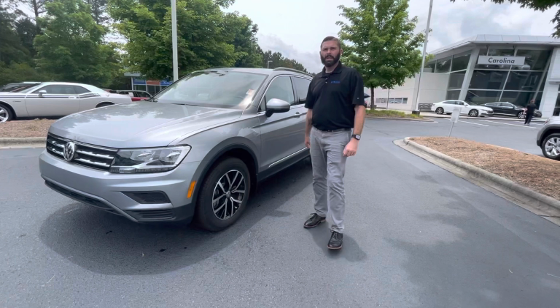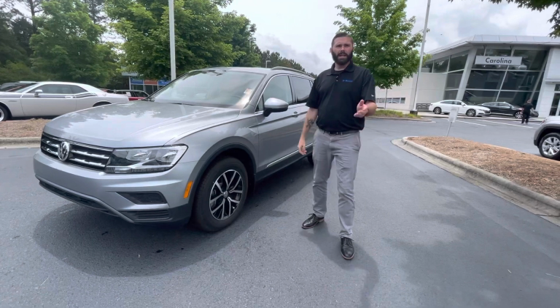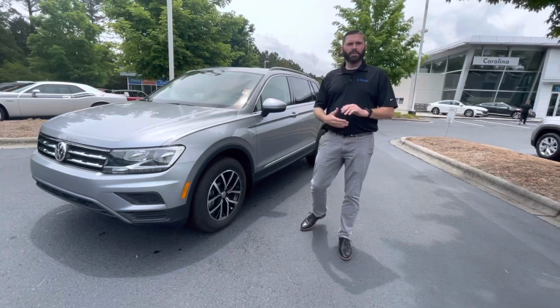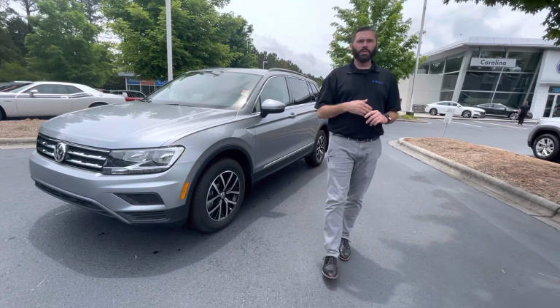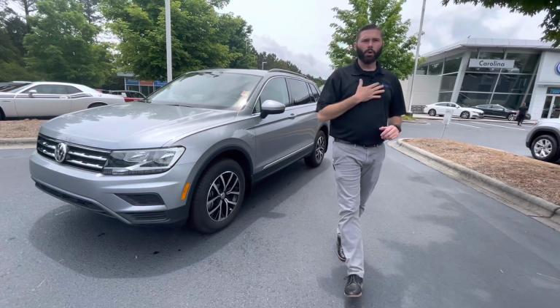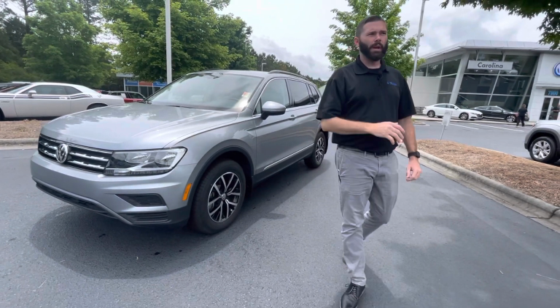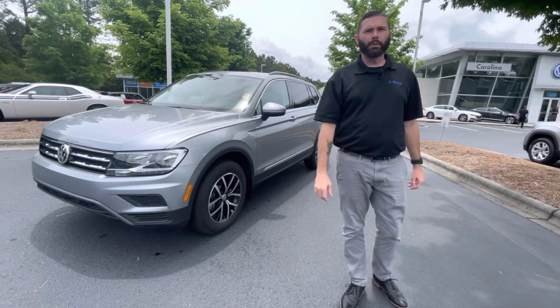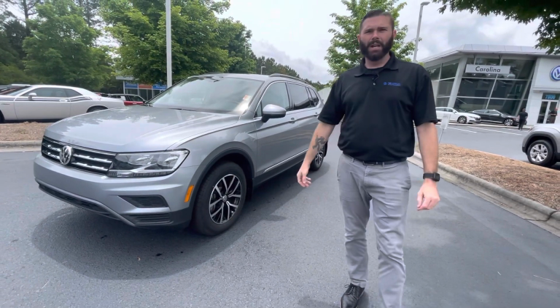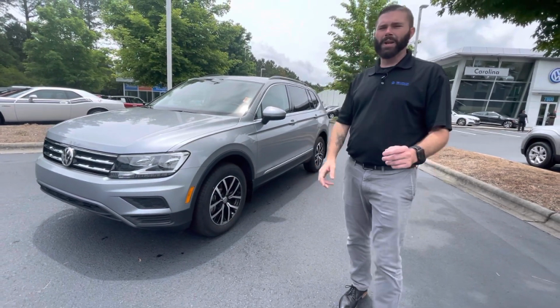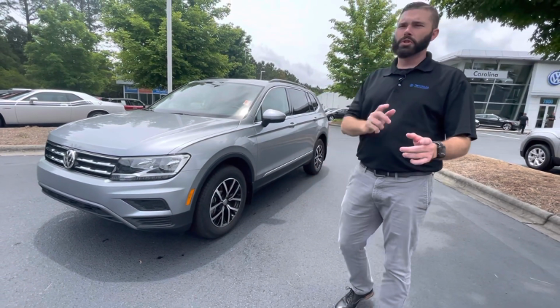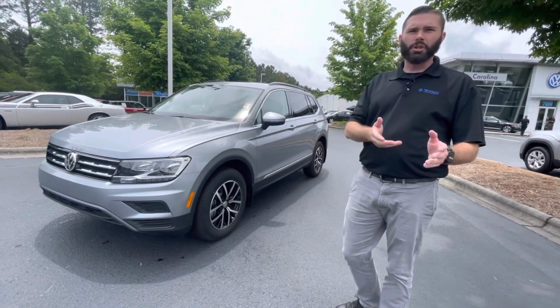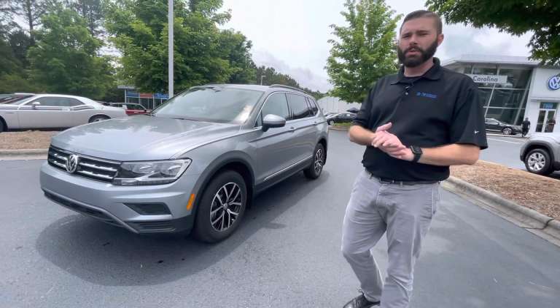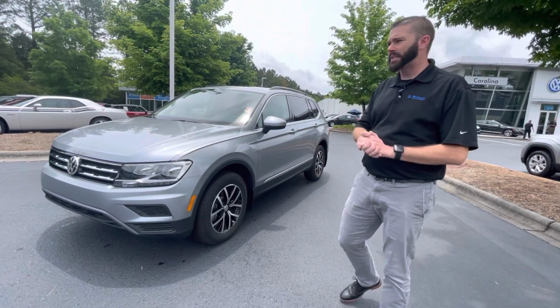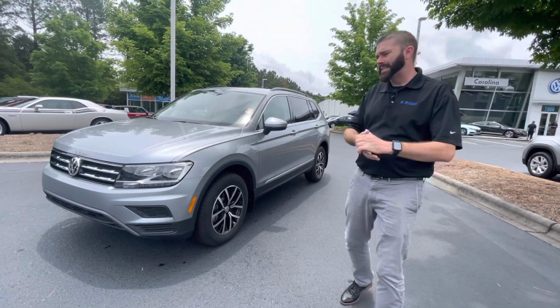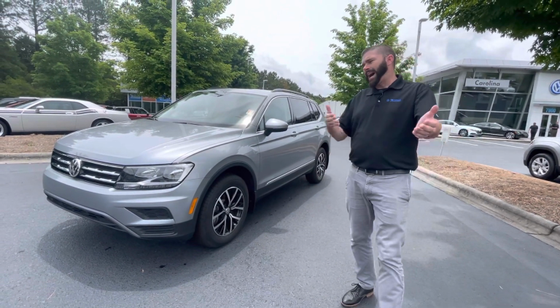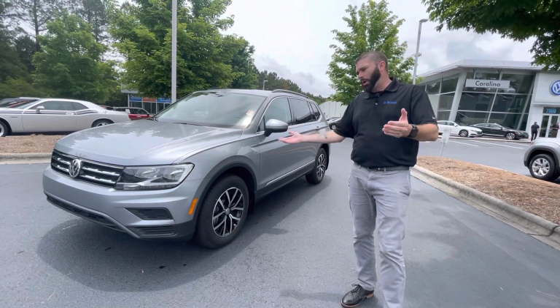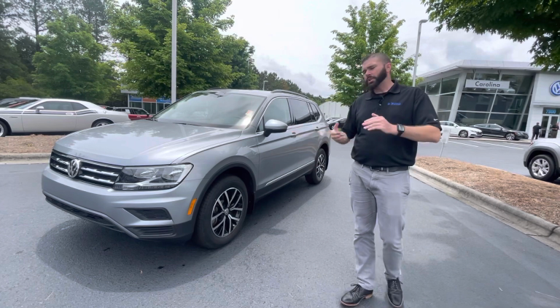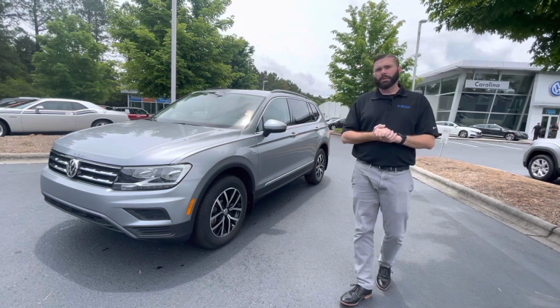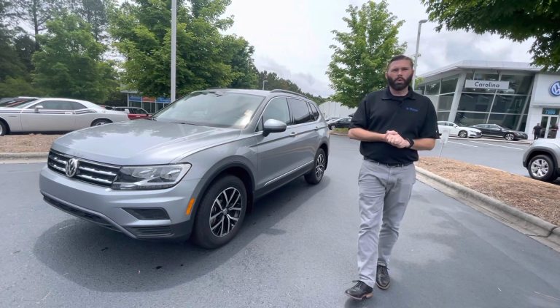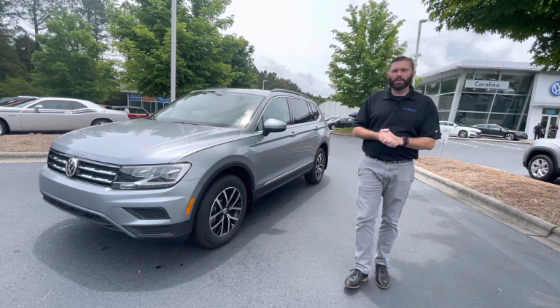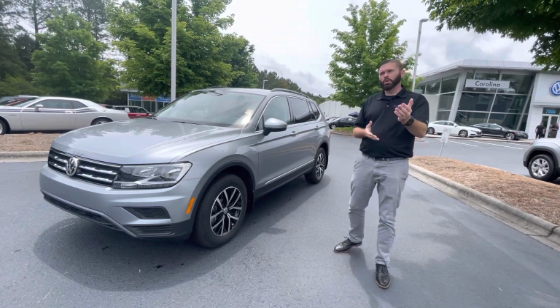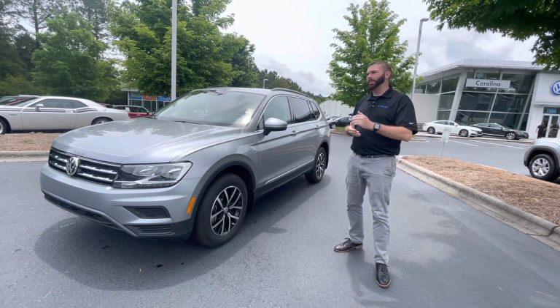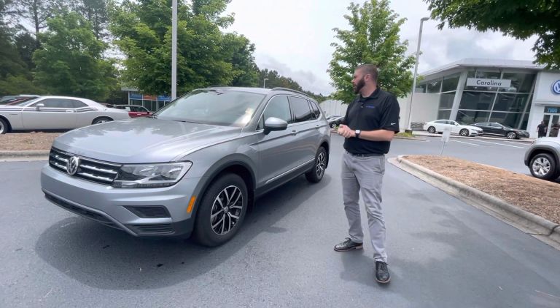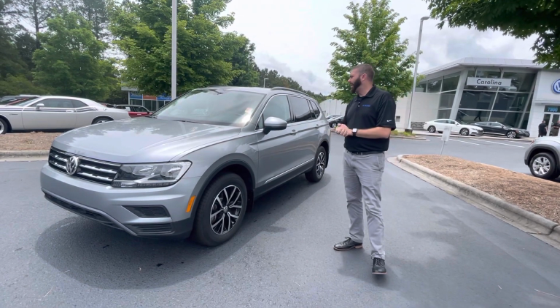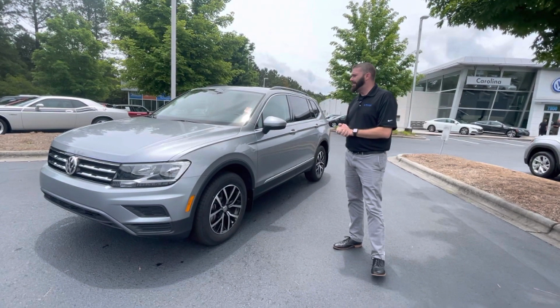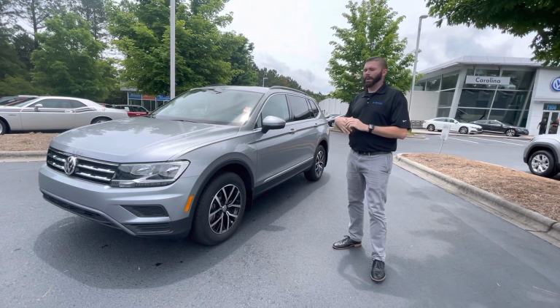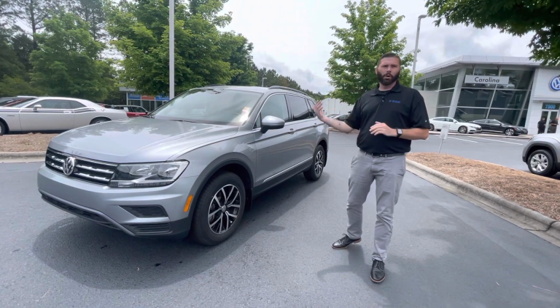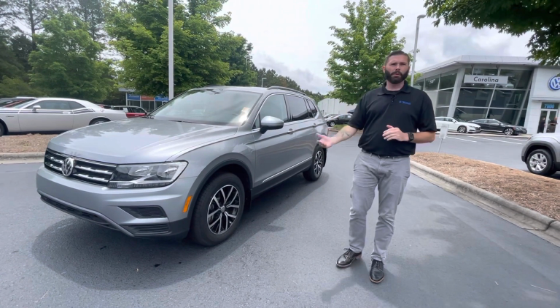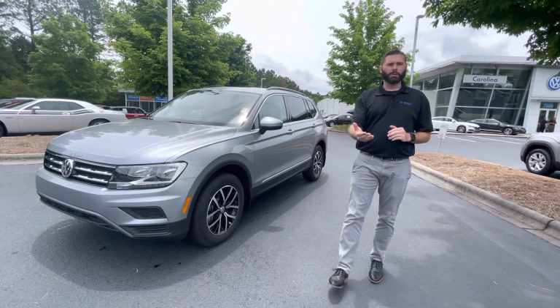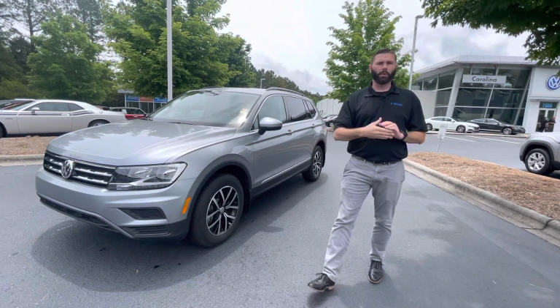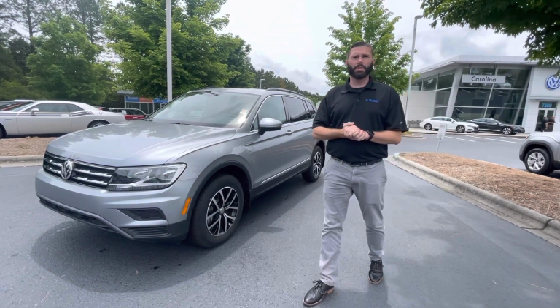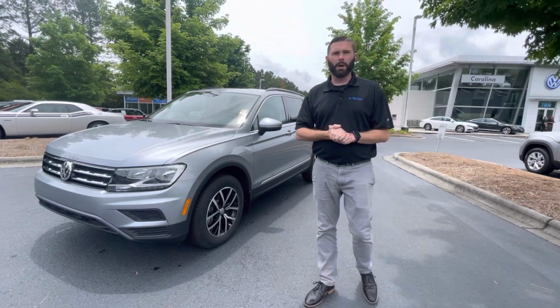Hey Tyson, Chris here over at Carolina Volkswagen. You and I were exchanging a few texts — I wanted to share the vehicle with you. I'm sure you probably saw it online, but I want to go over a few features before I send you some numbers.